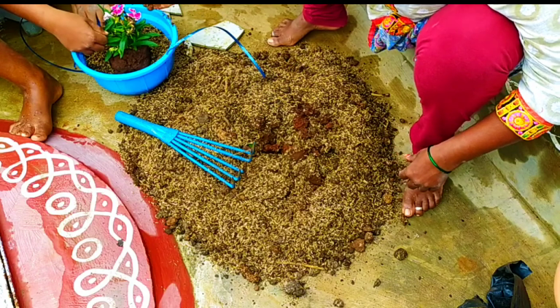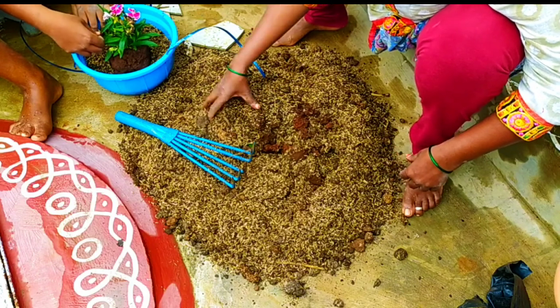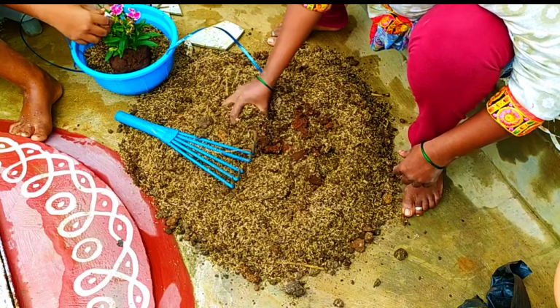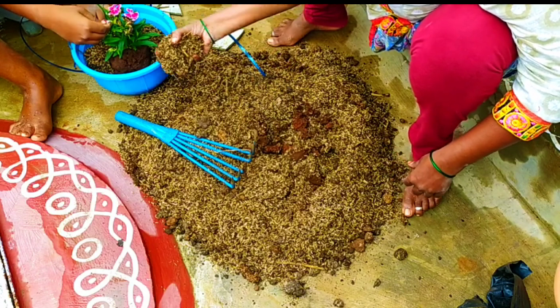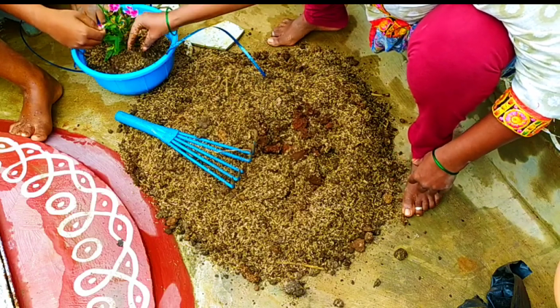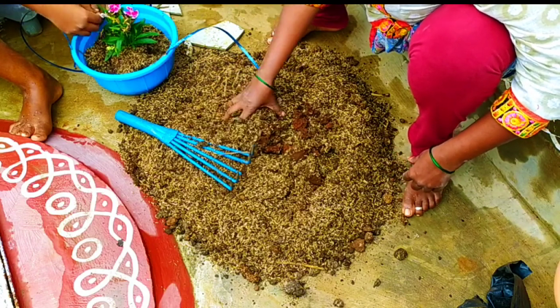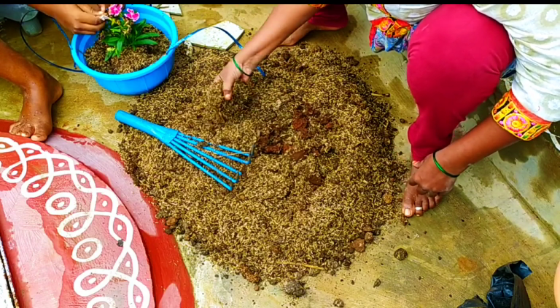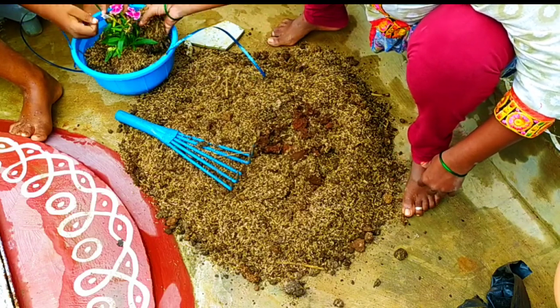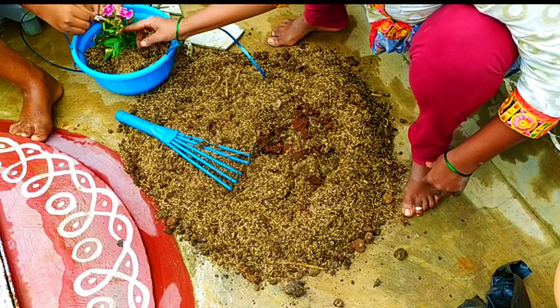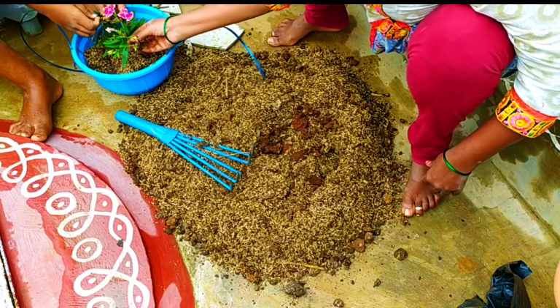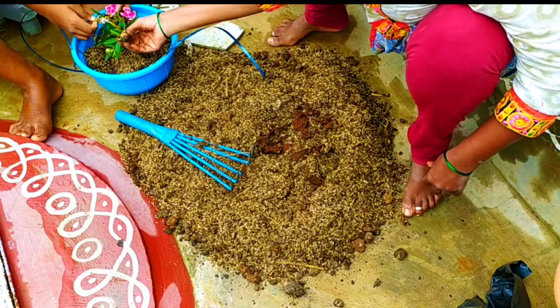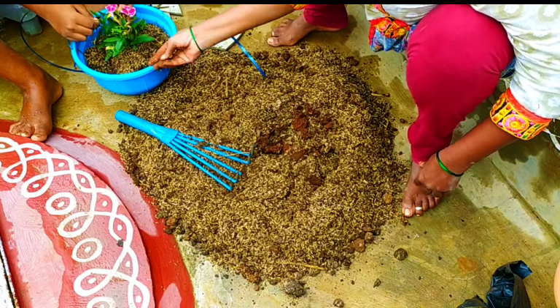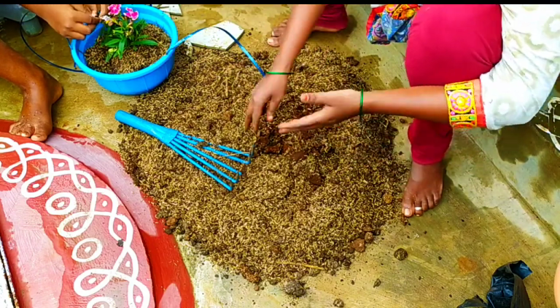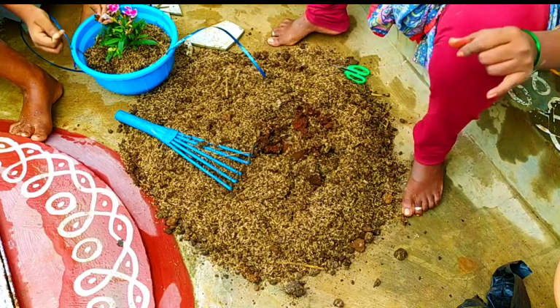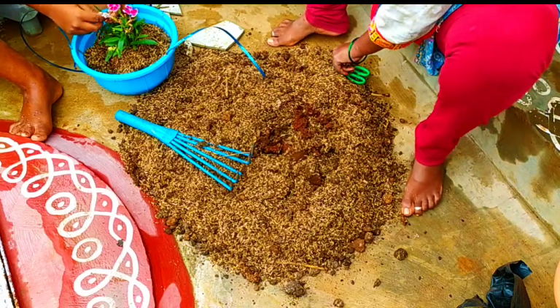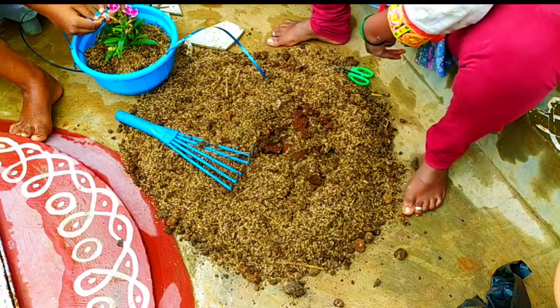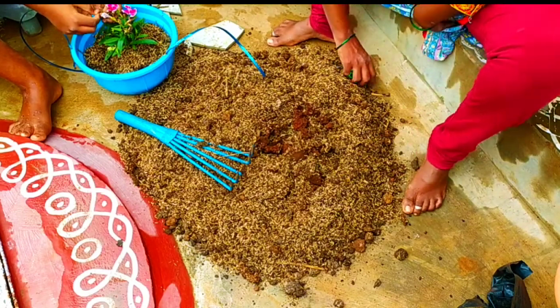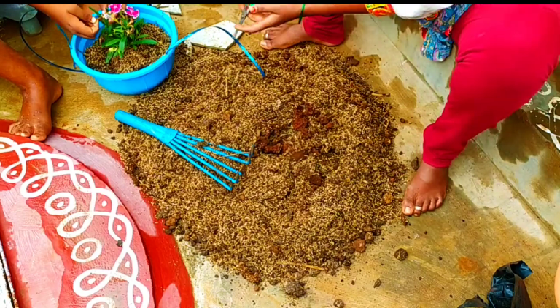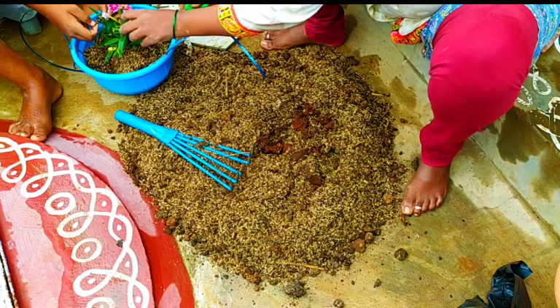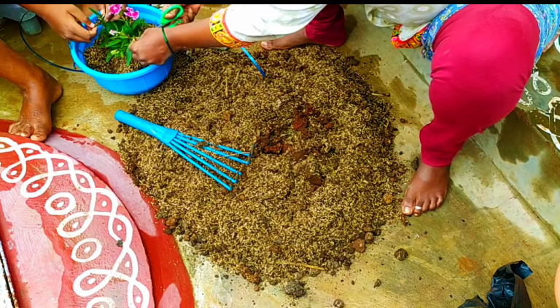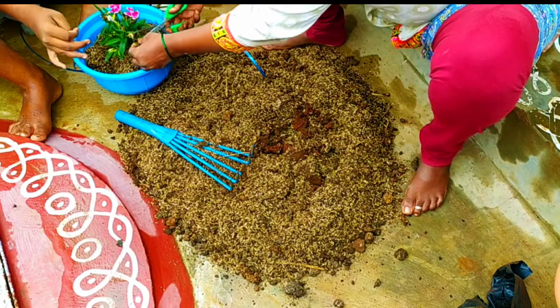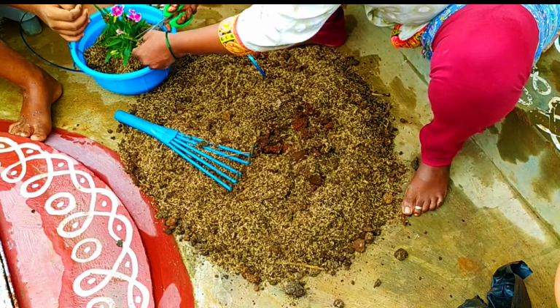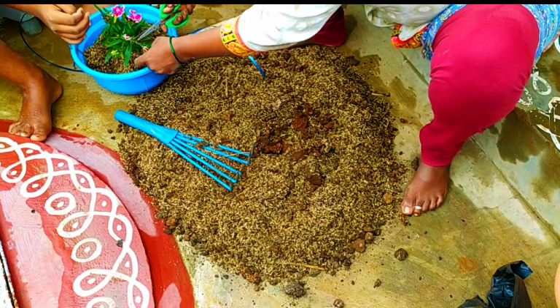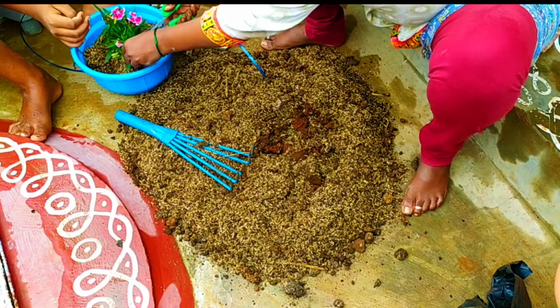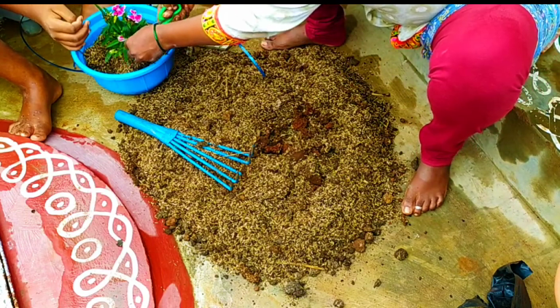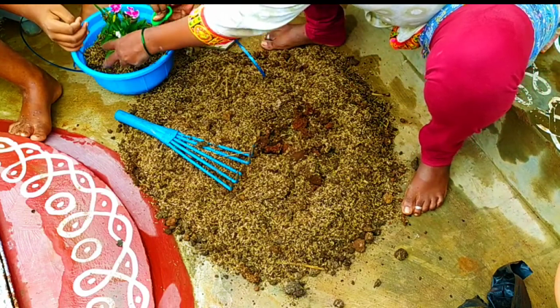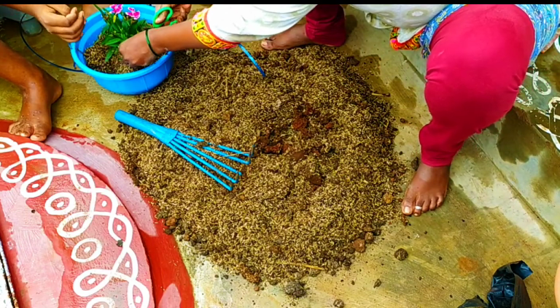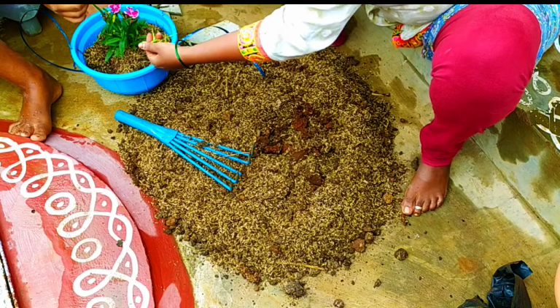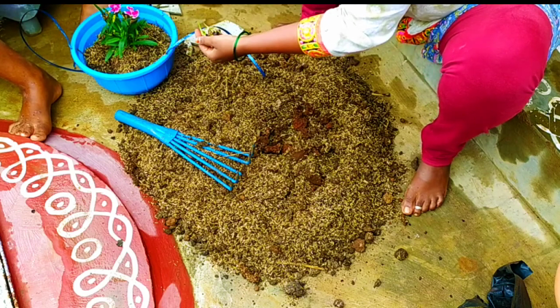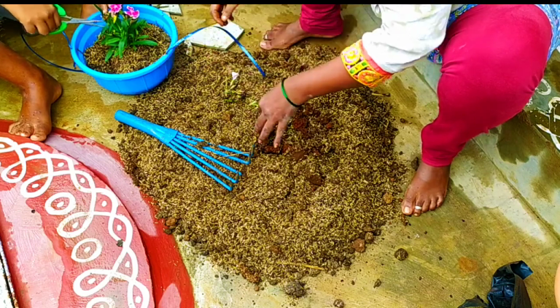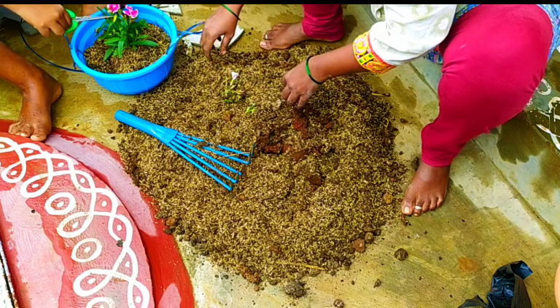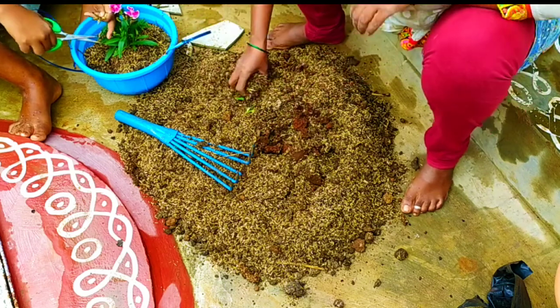I don't have to taste the coco coir, but I will use it. The first thing is drainage holes.